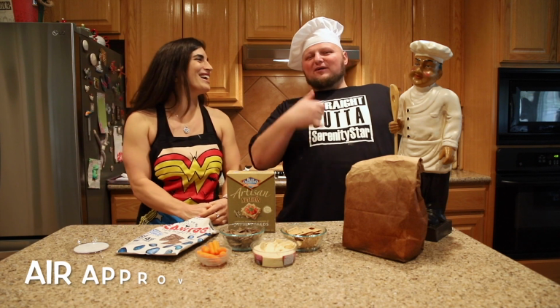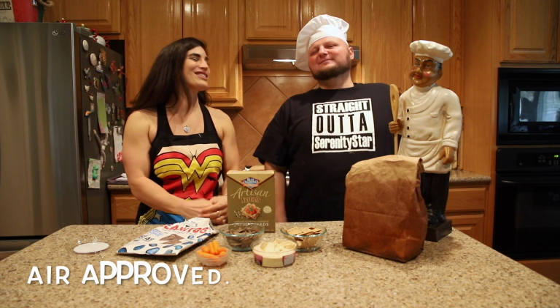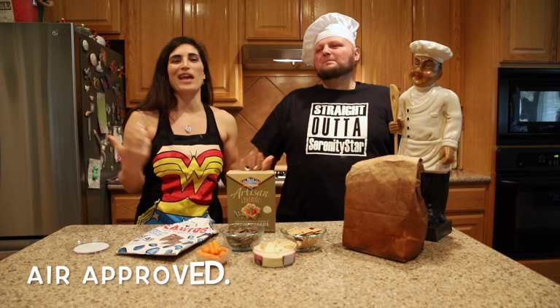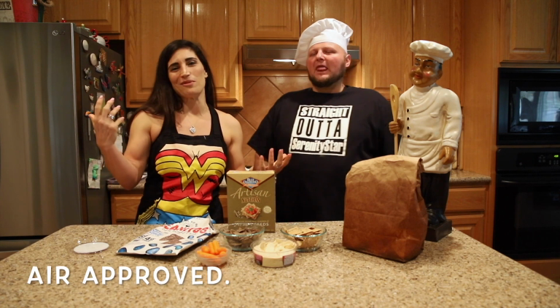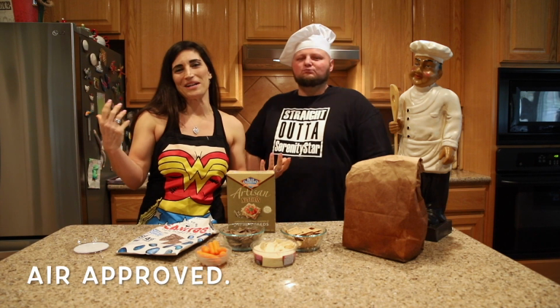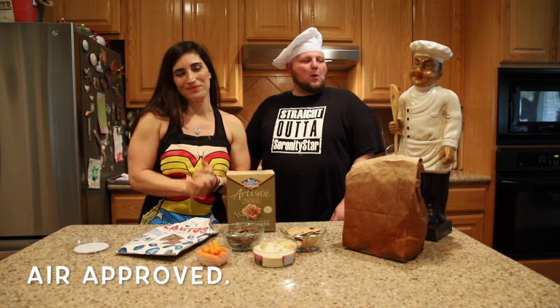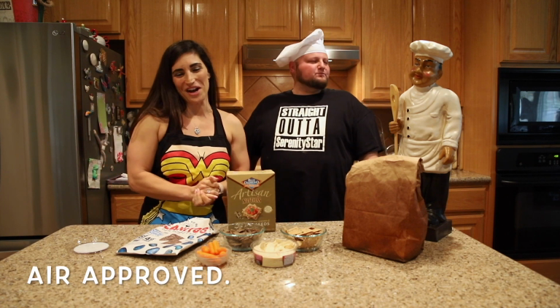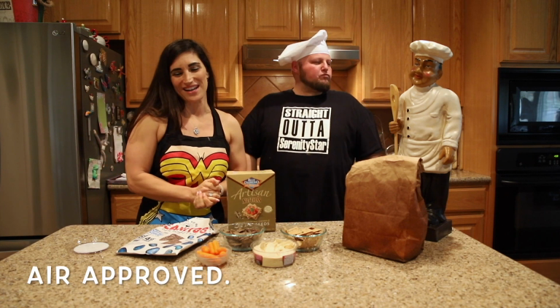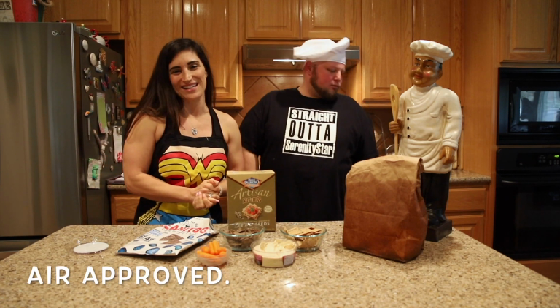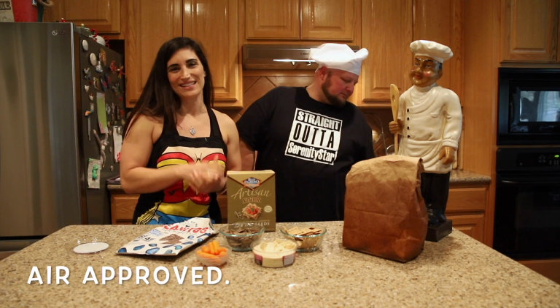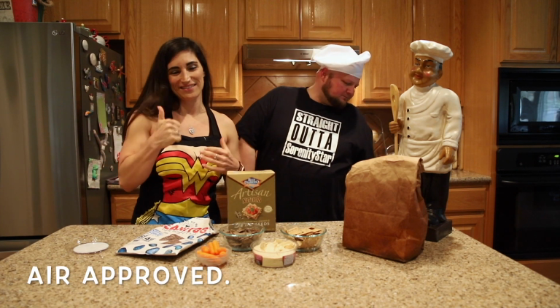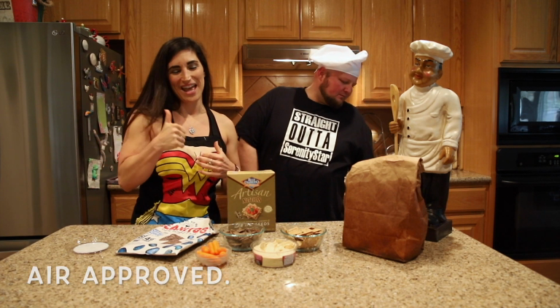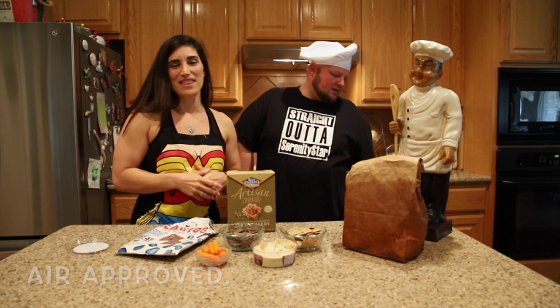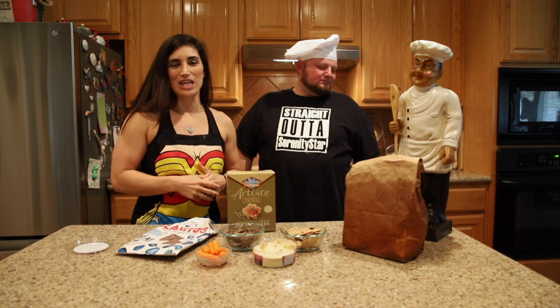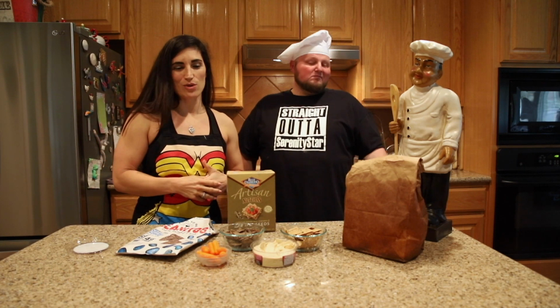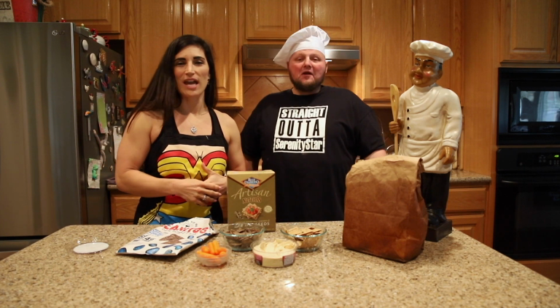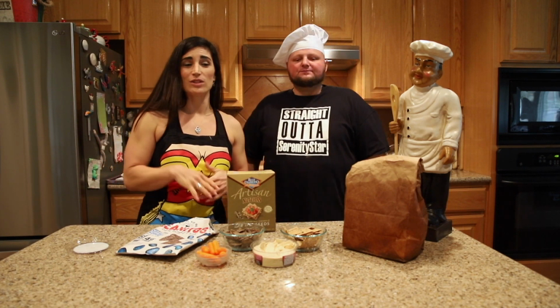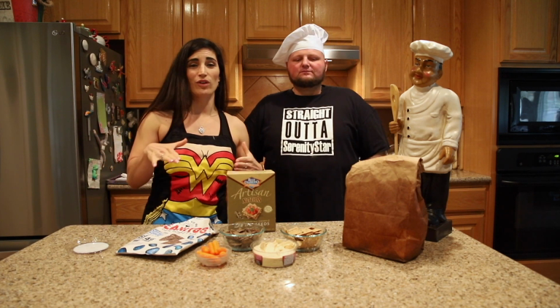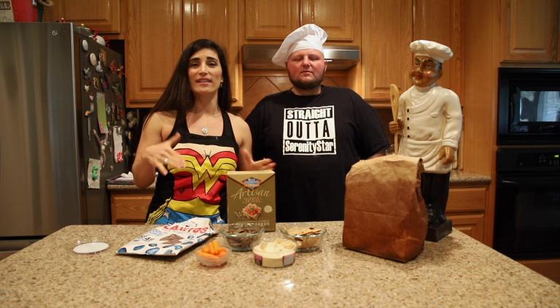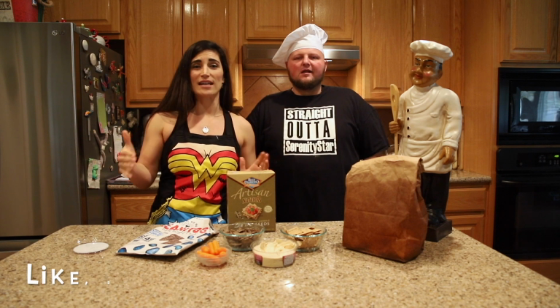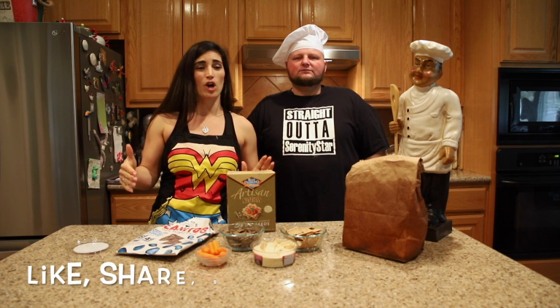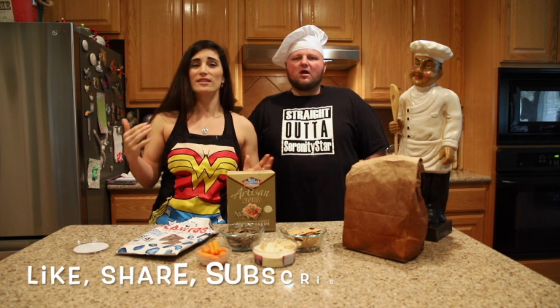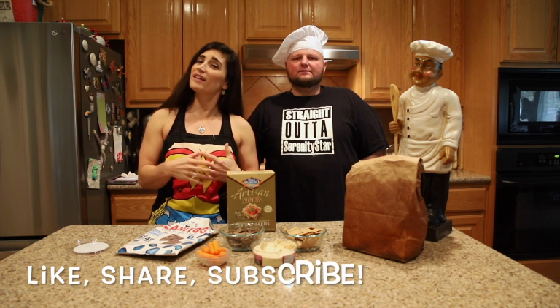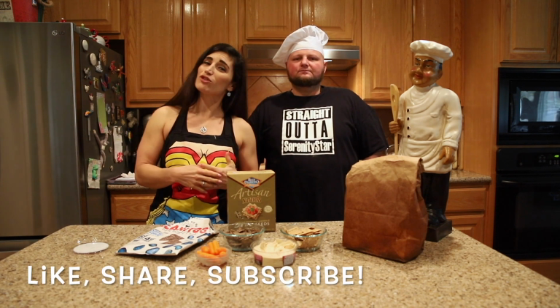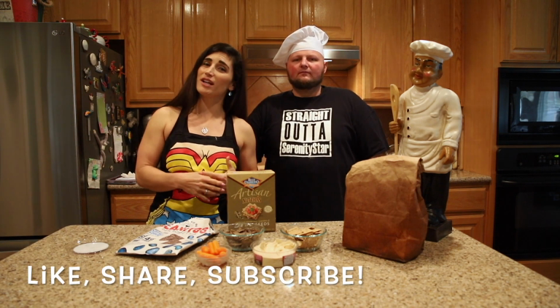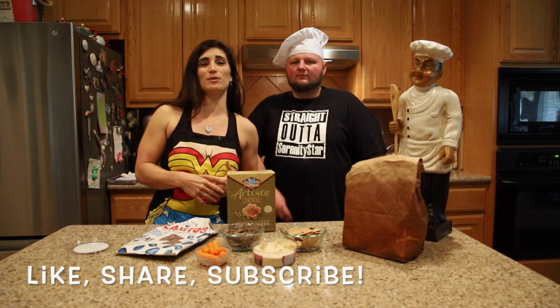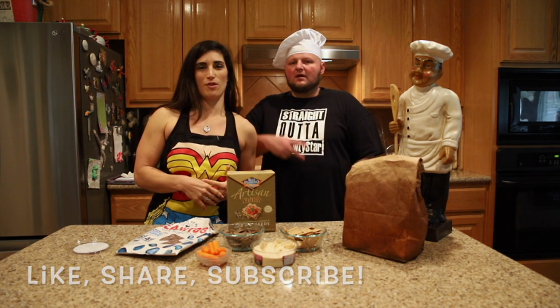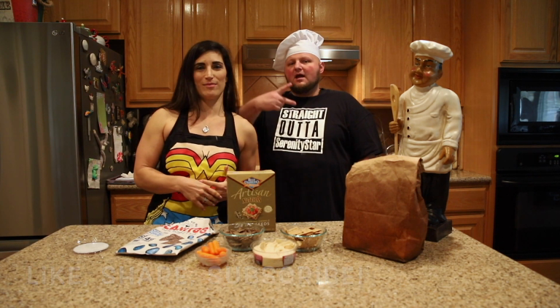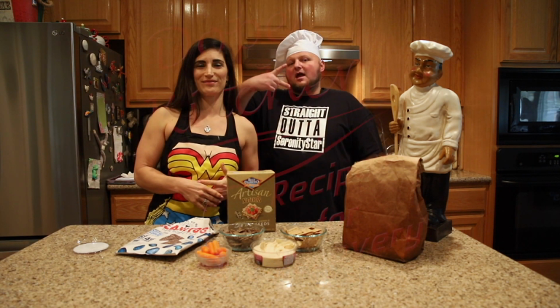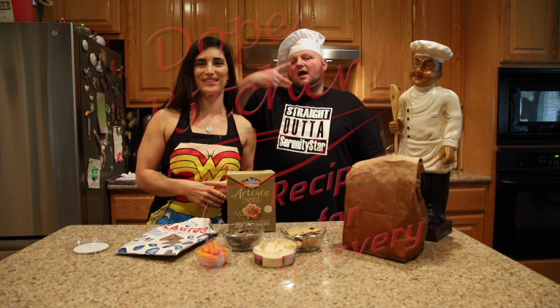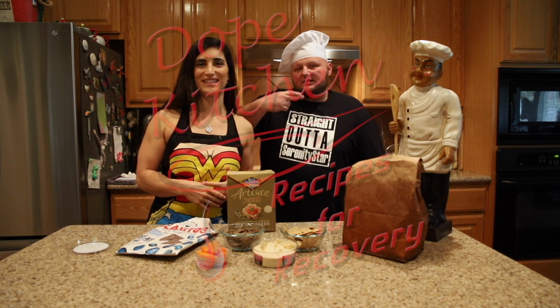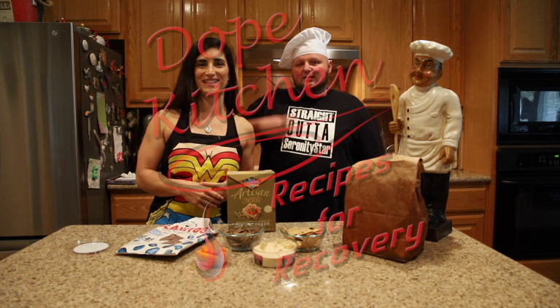Alright guys, thank you! And don't forget, as always — like, share, and subscribe!